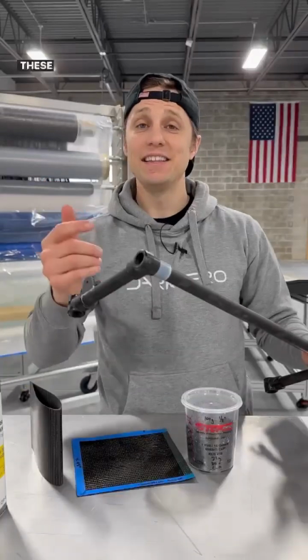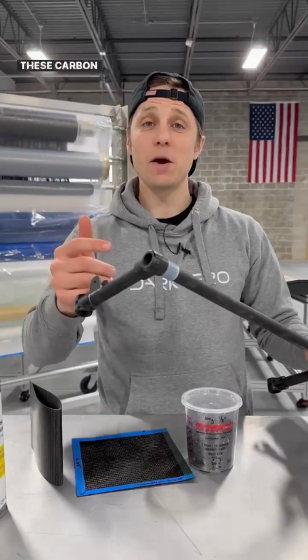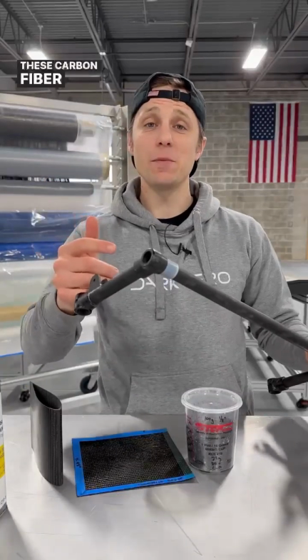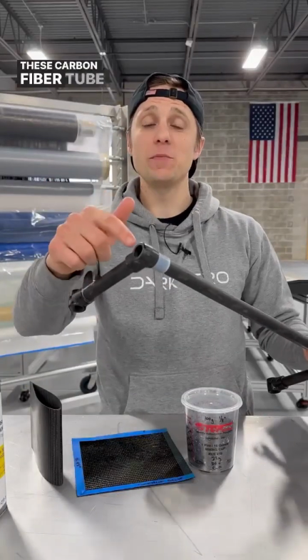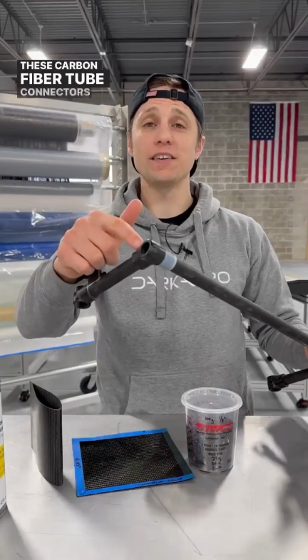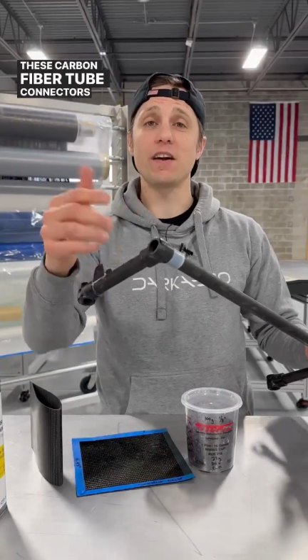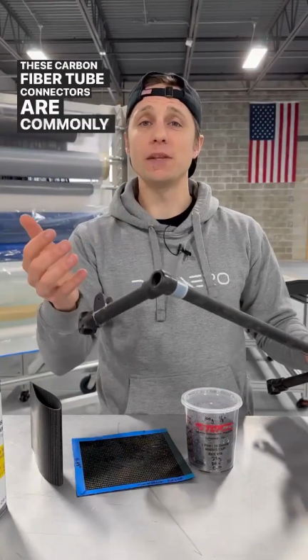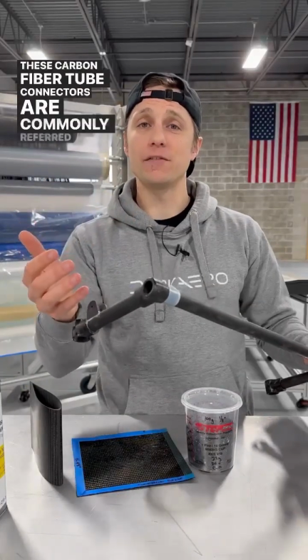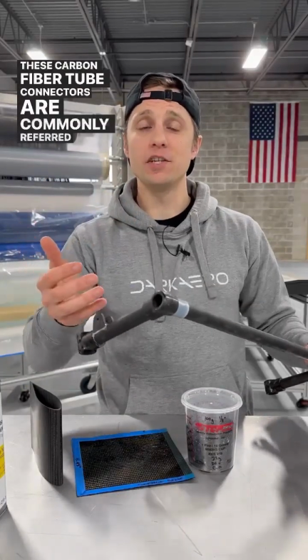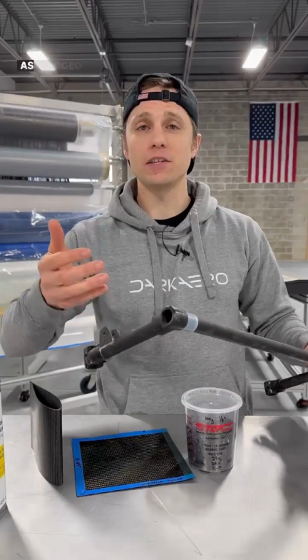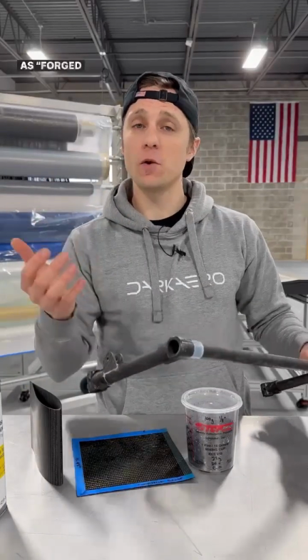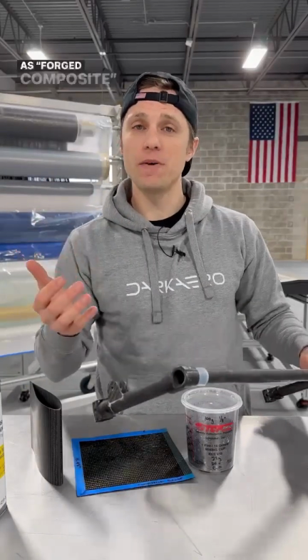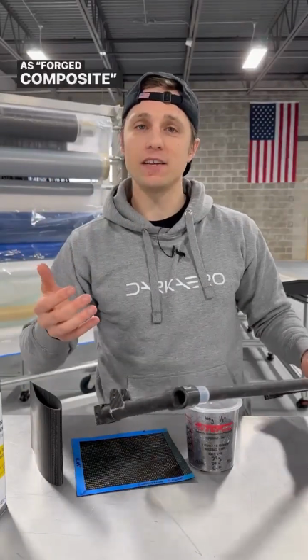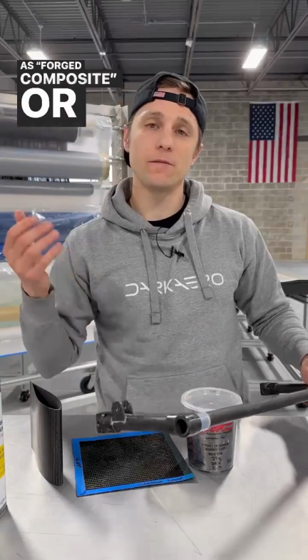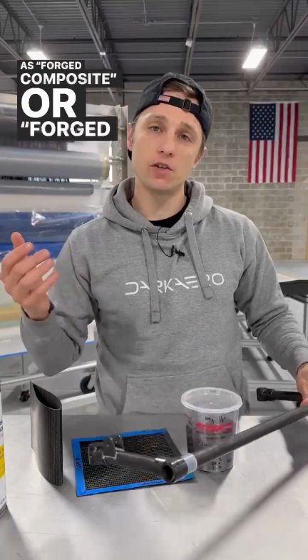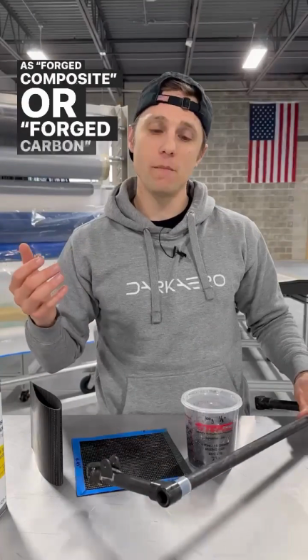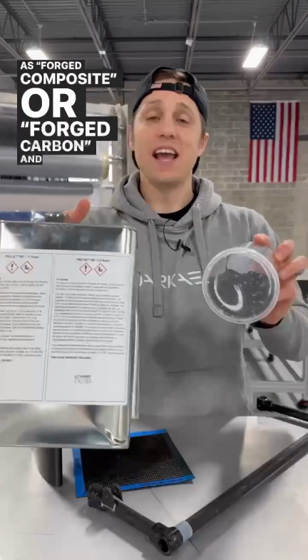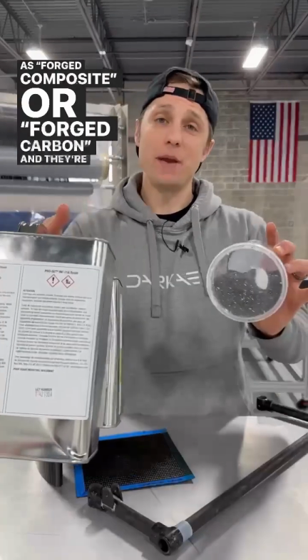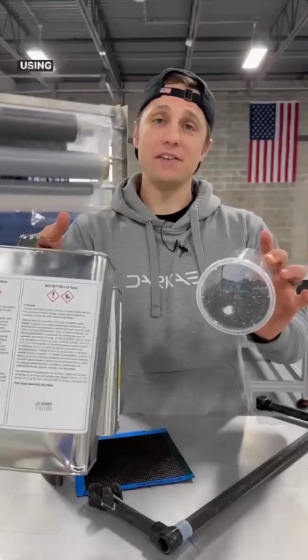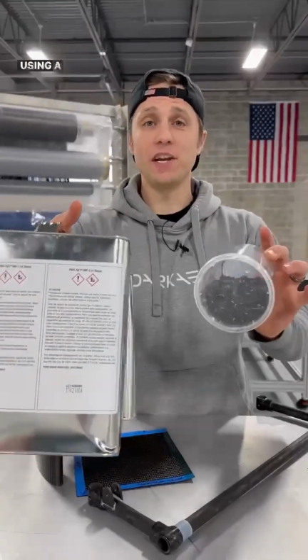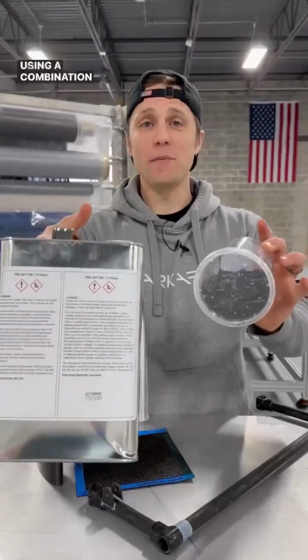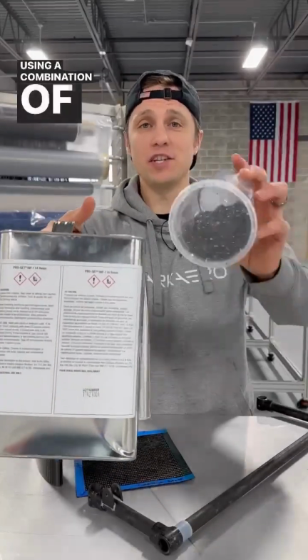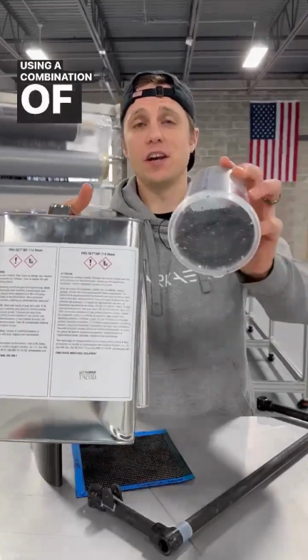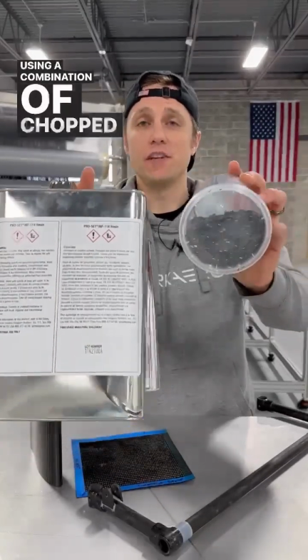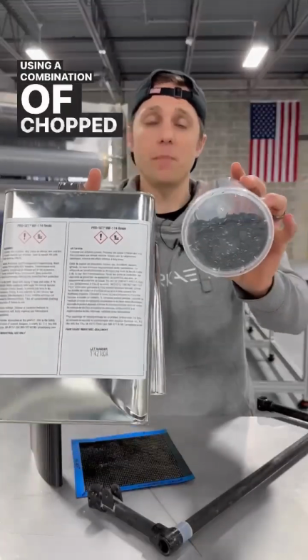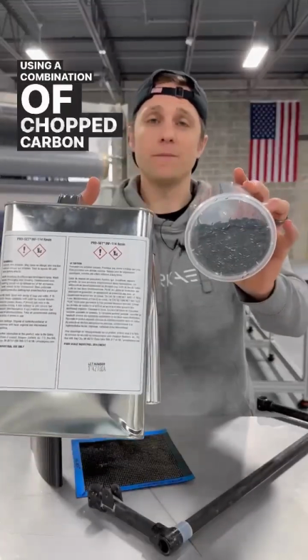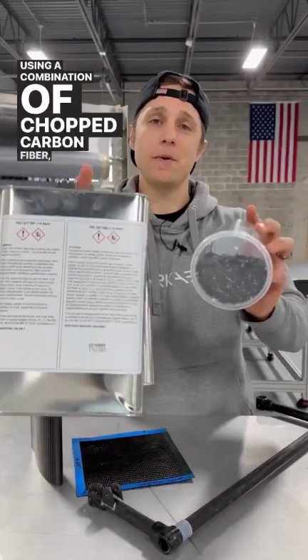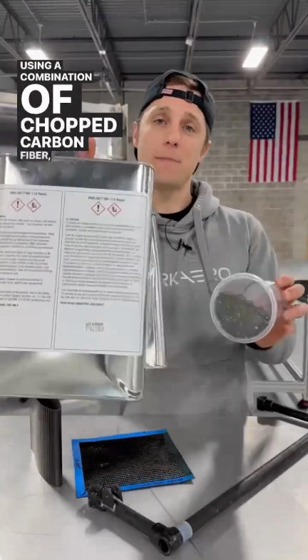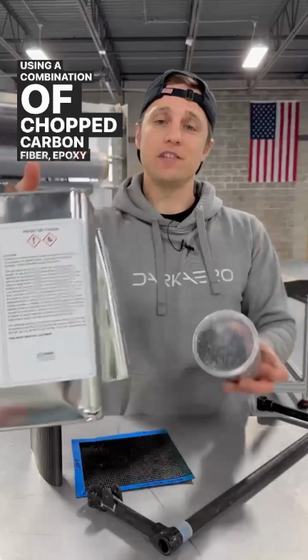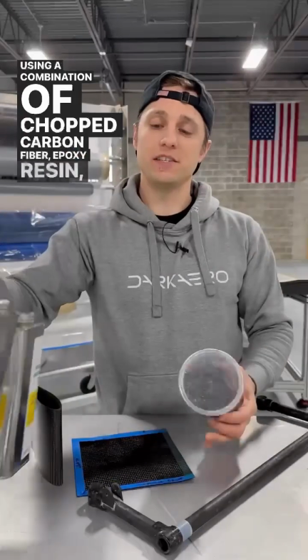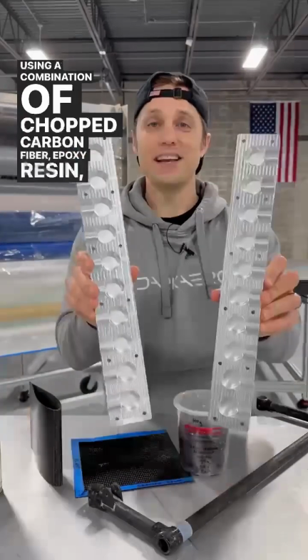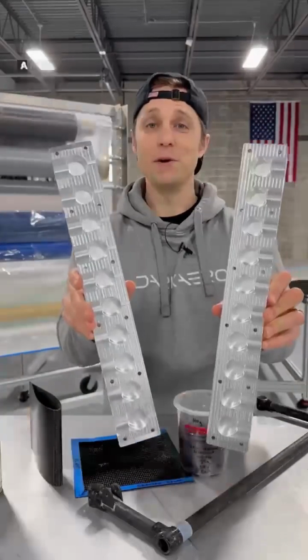These carbon fiber tube connectors are commonly referred to as forged composite or forged carbon, and they're made using a combination of chopped carbon fiber, epoxy resin, and a mold.